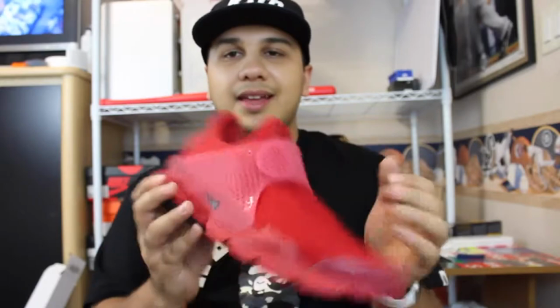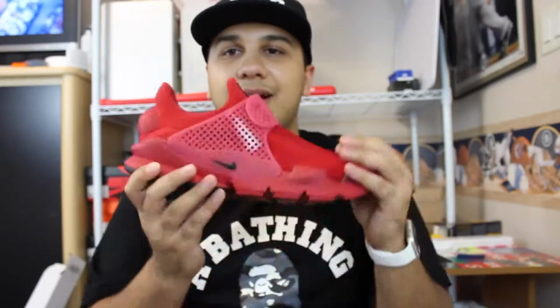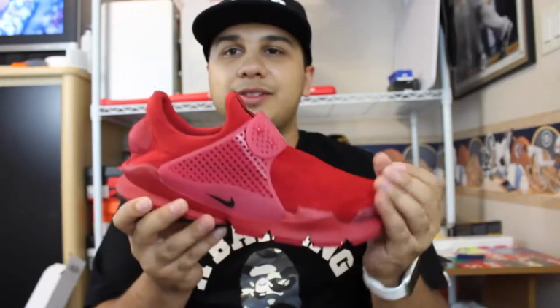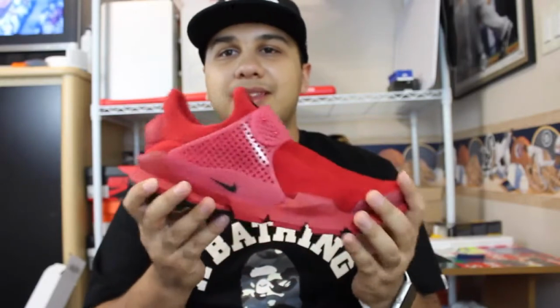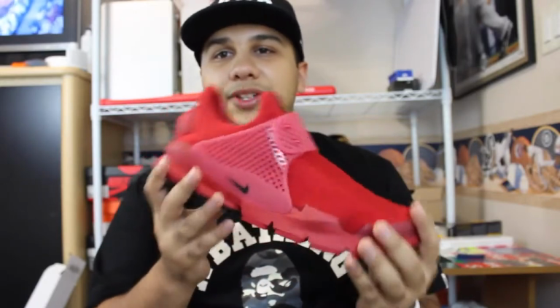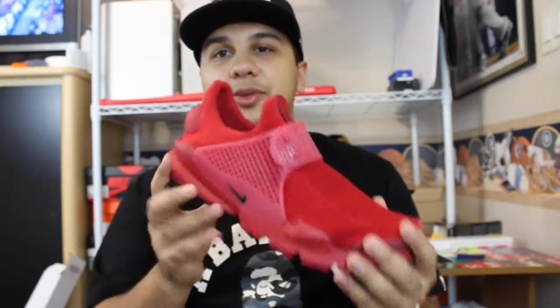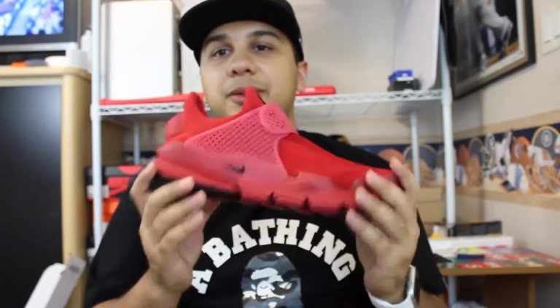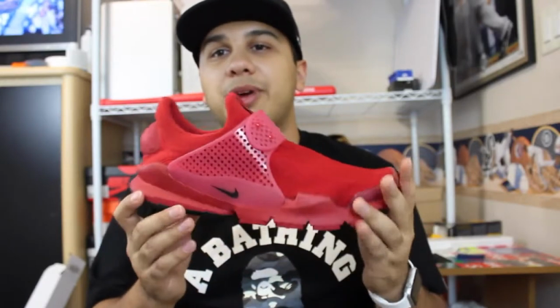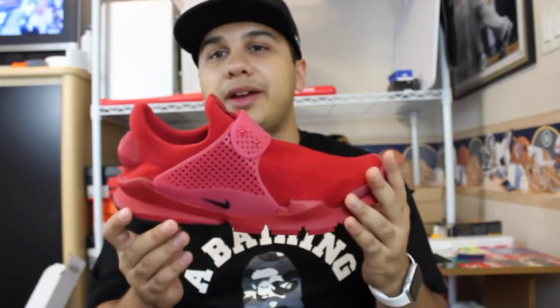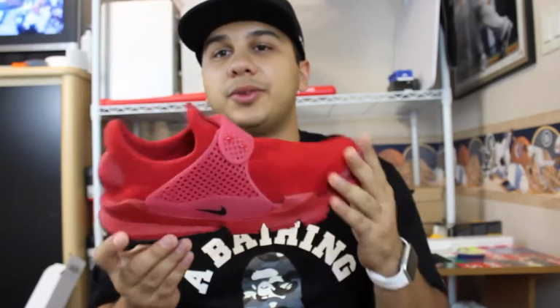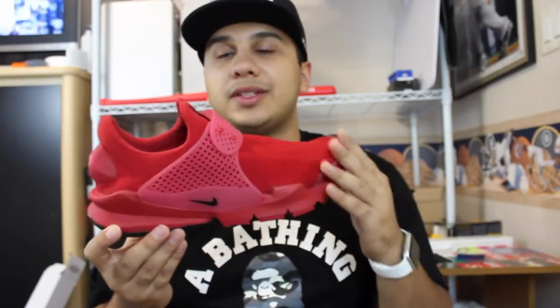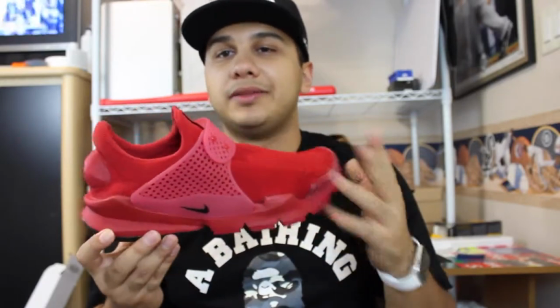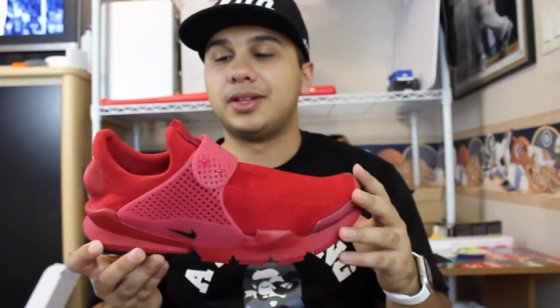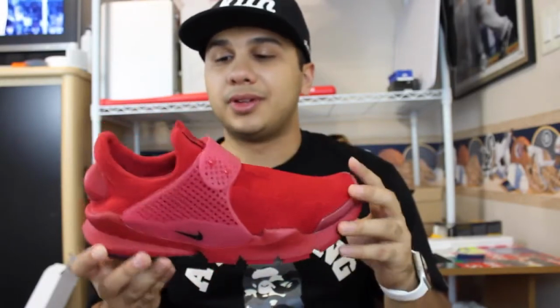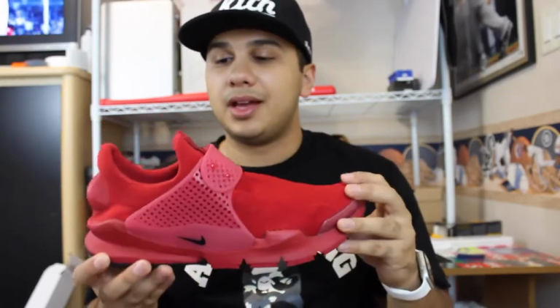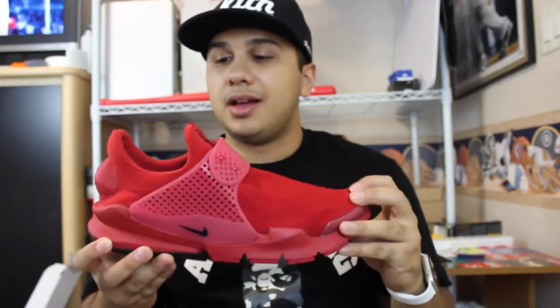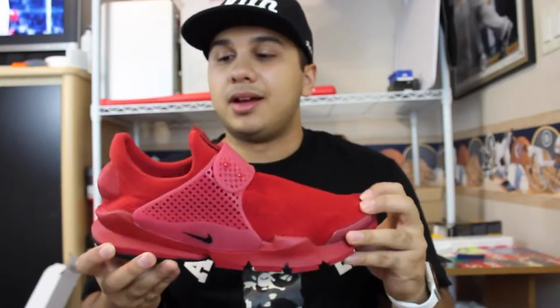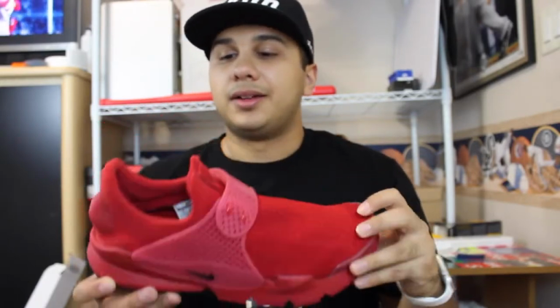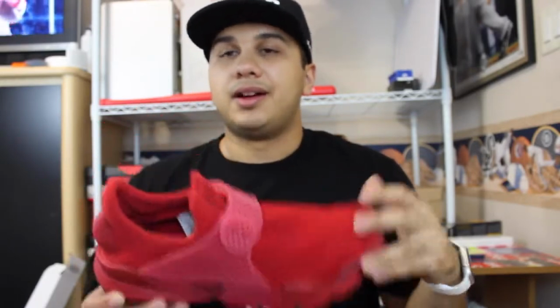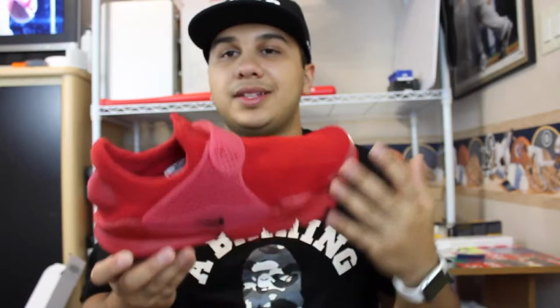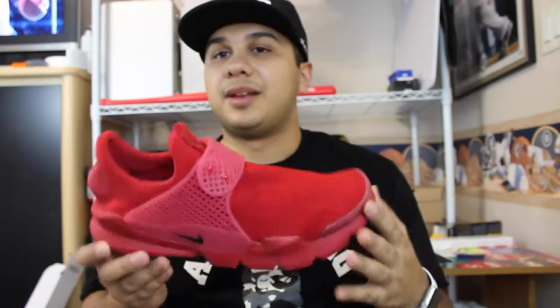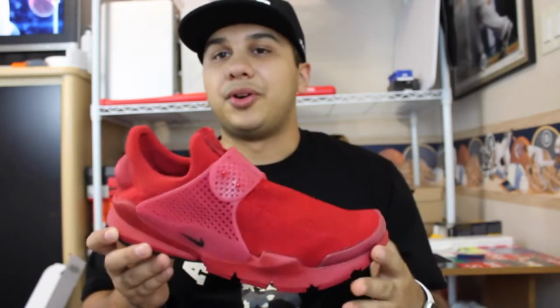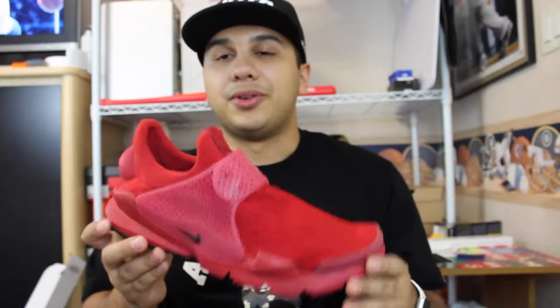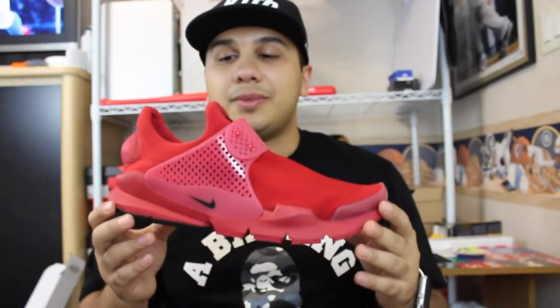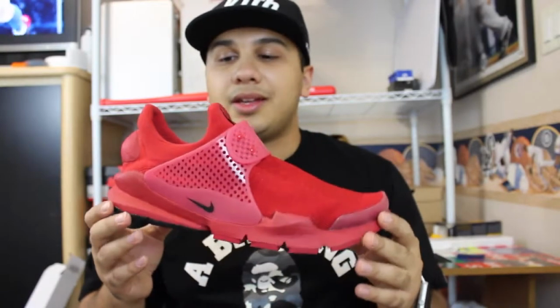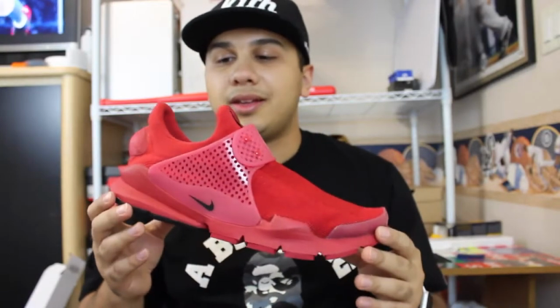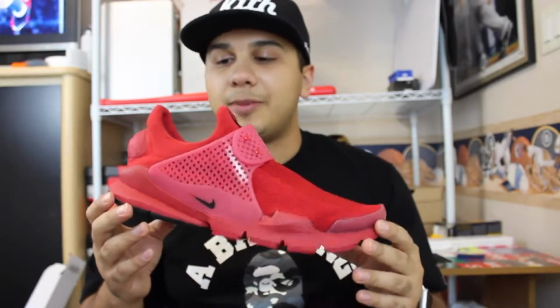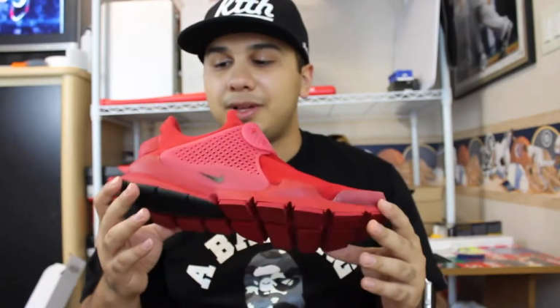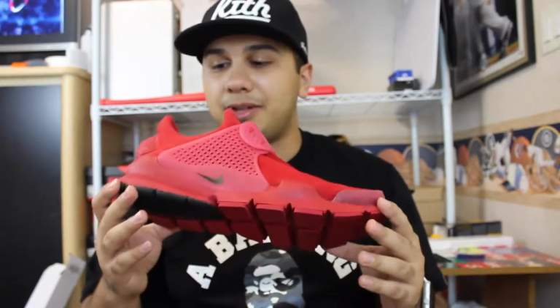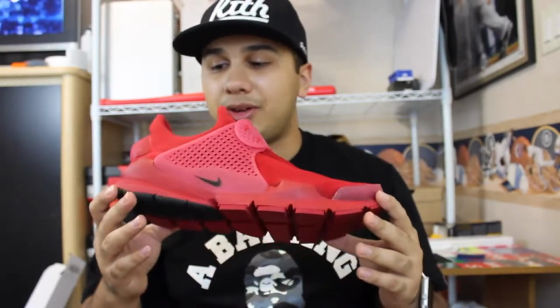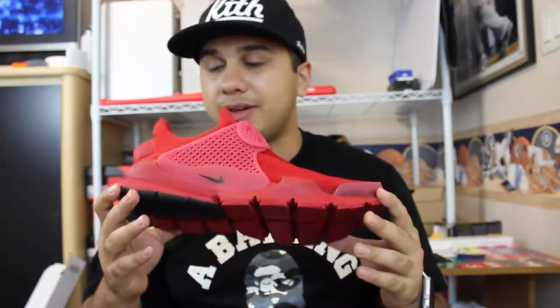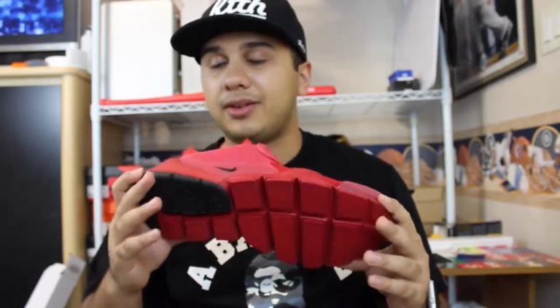Now it leaves me at the question: do I pick up the white pair or do I just leave it alone? Honestly, it's not a big priority to me. I've been spending money crazy right now and I really need to stop because I need to be saving.